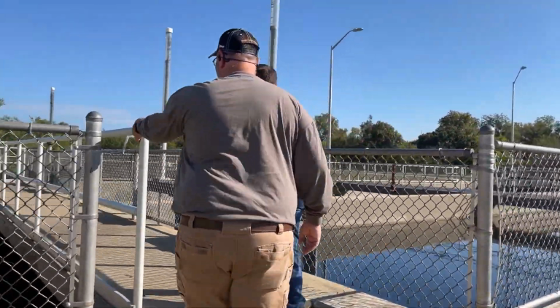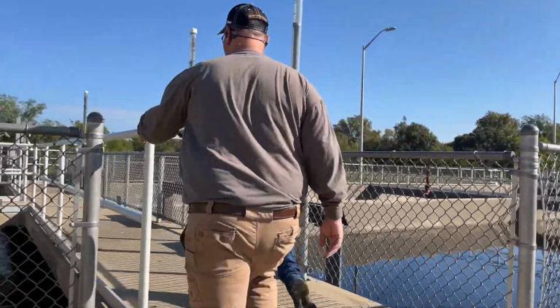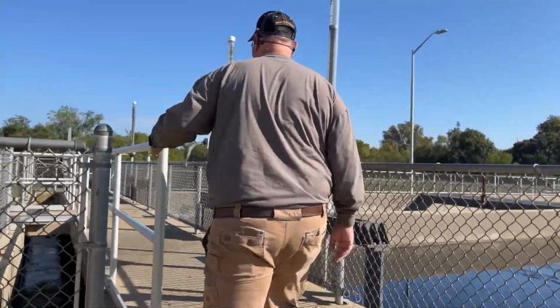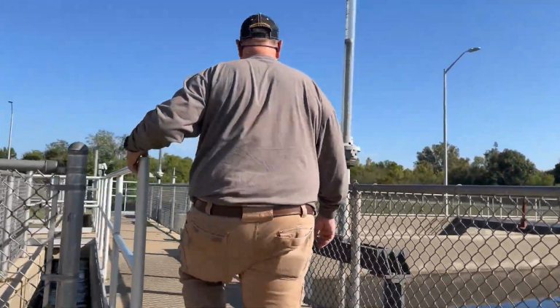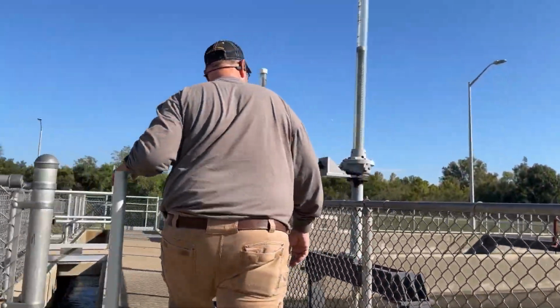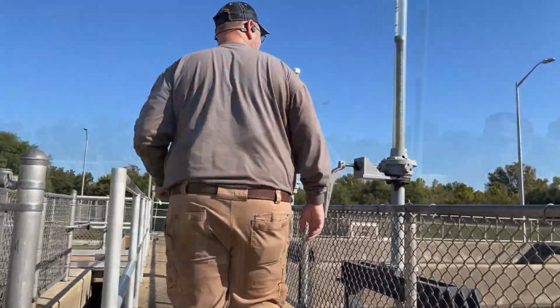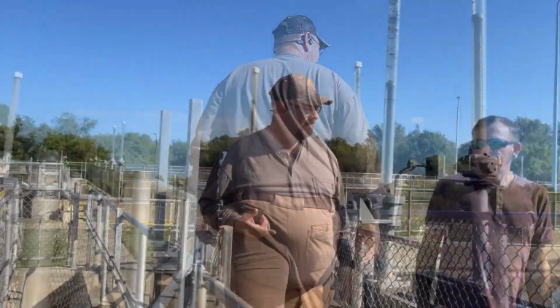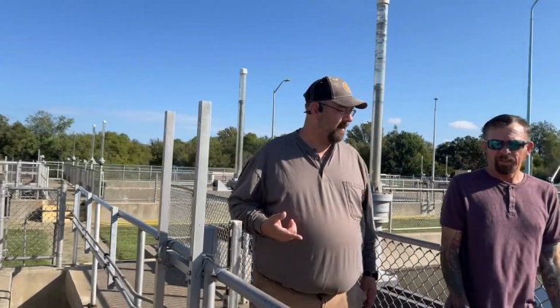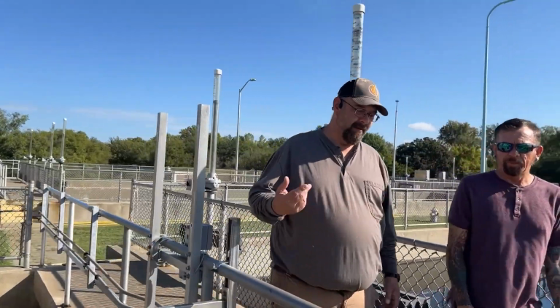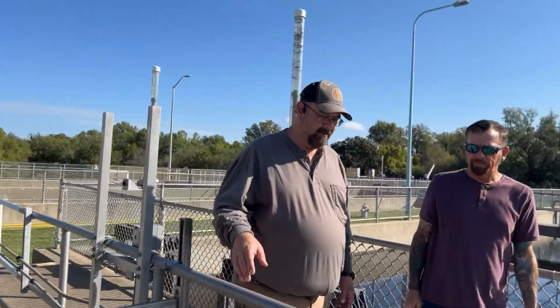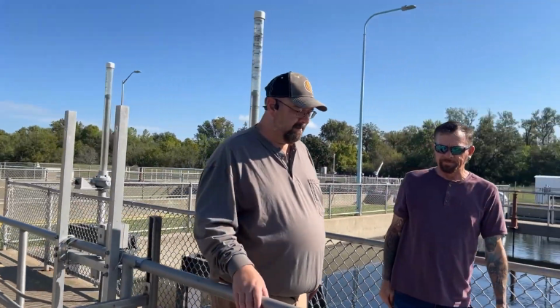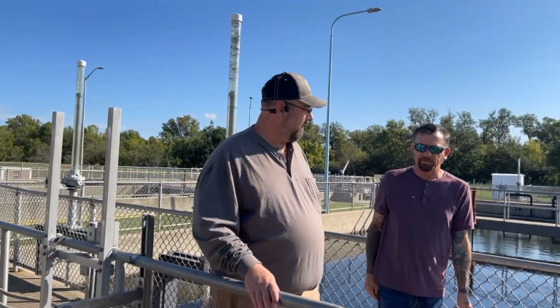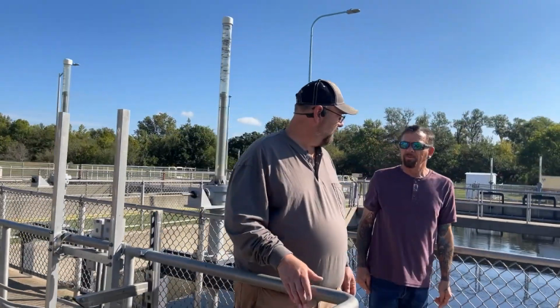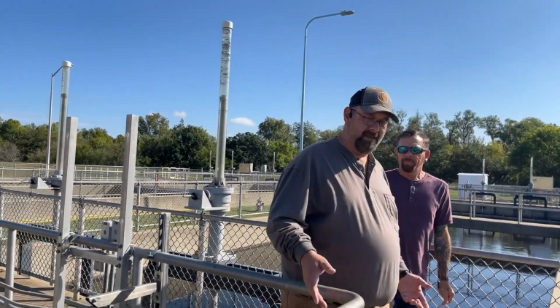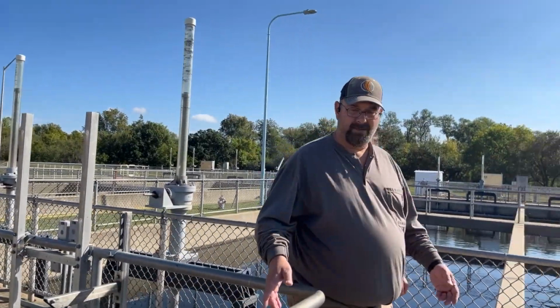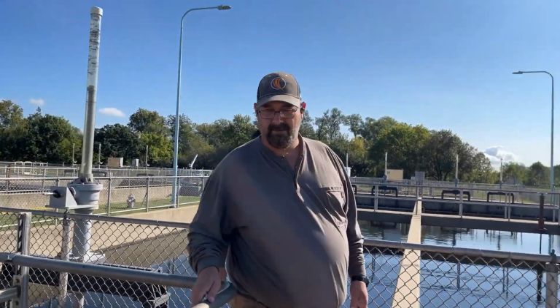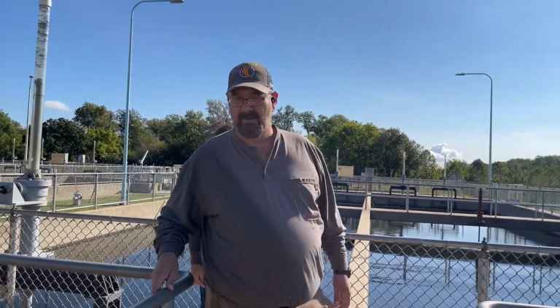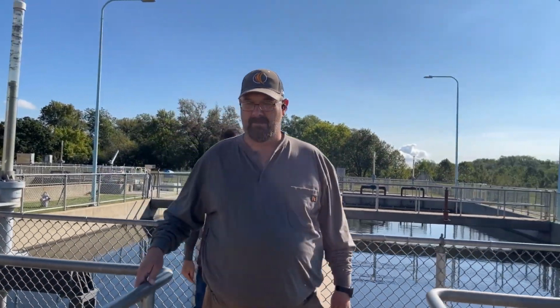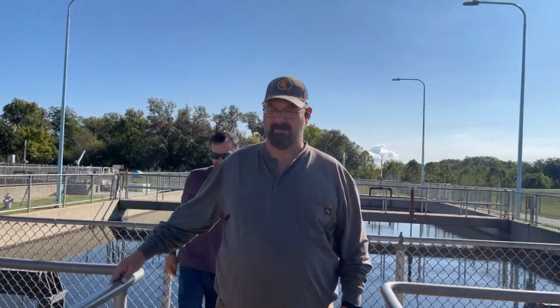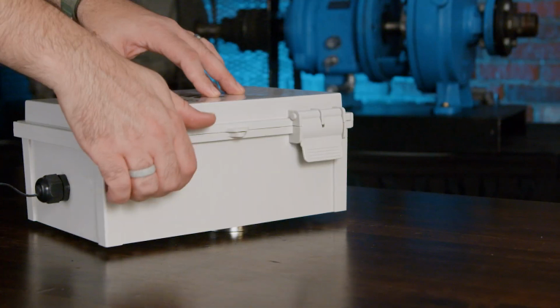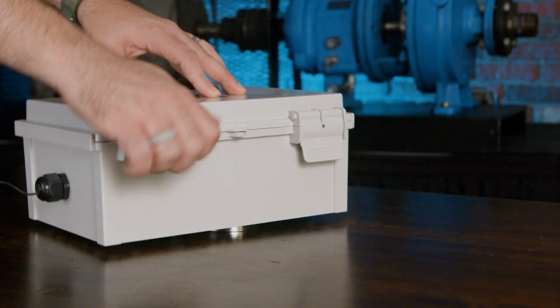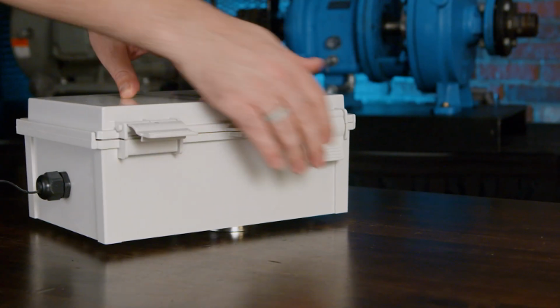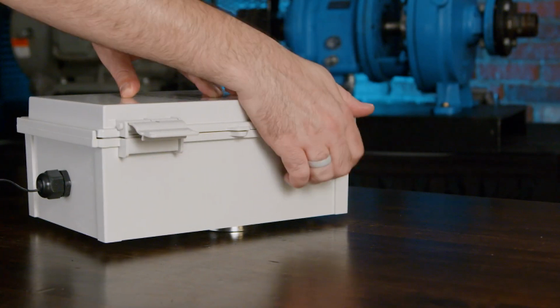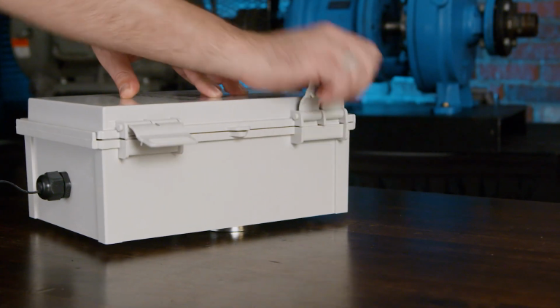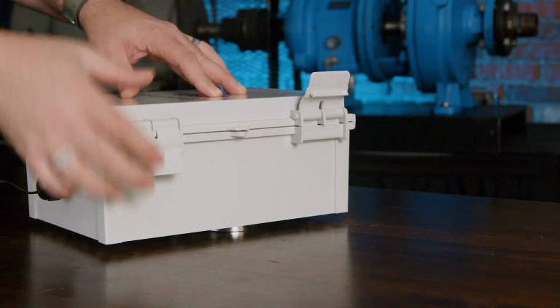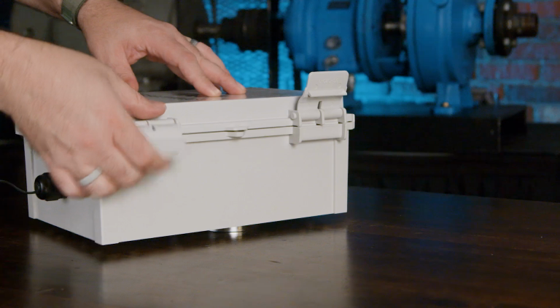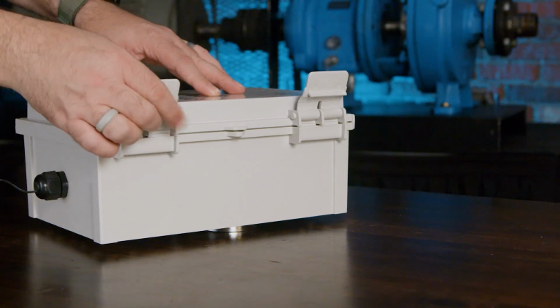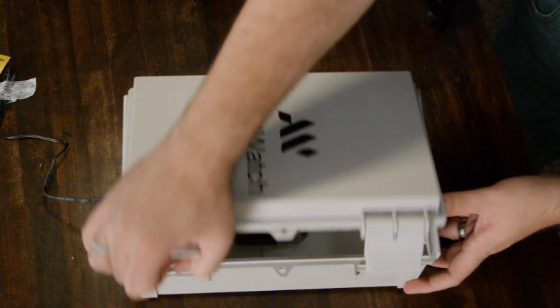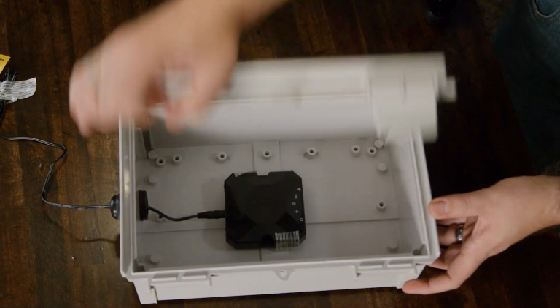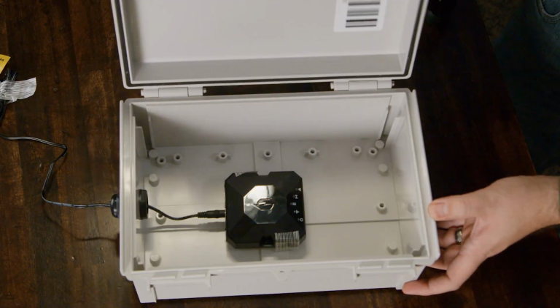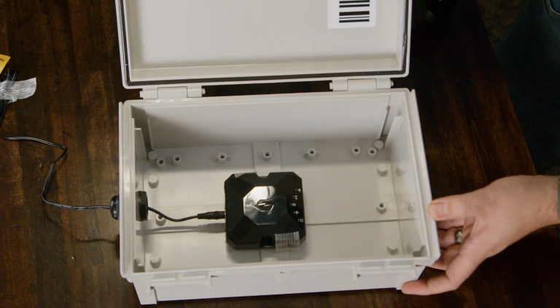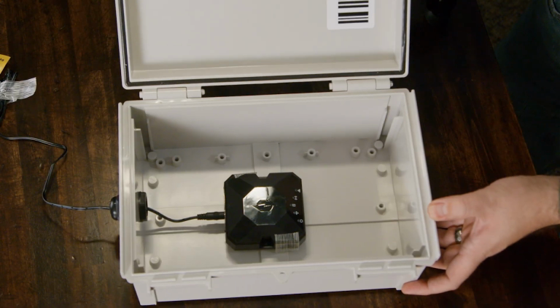If your plant is inside, everything's good to go — no big deal. But if it is open to the environment and you have water, there are NEMA boxes to make sure that it is more weather-resistant.